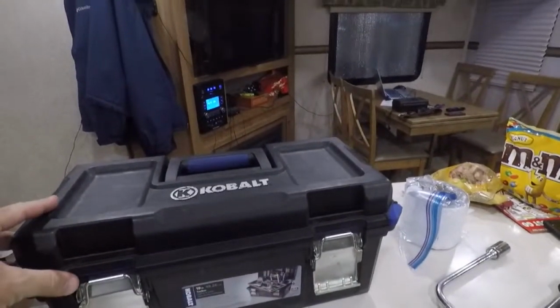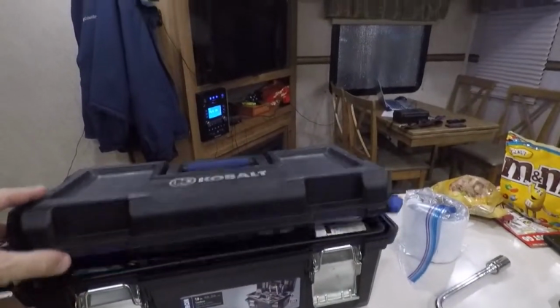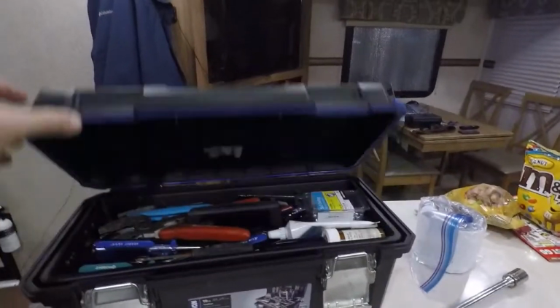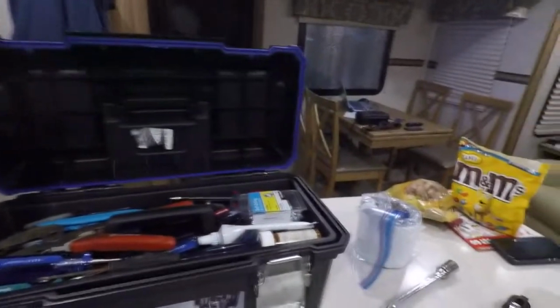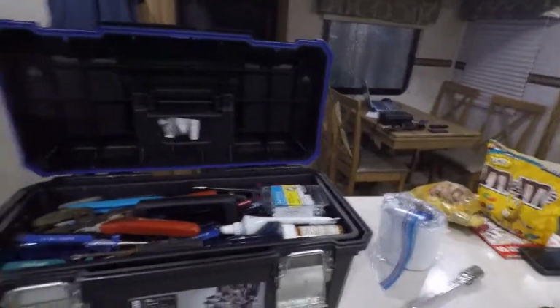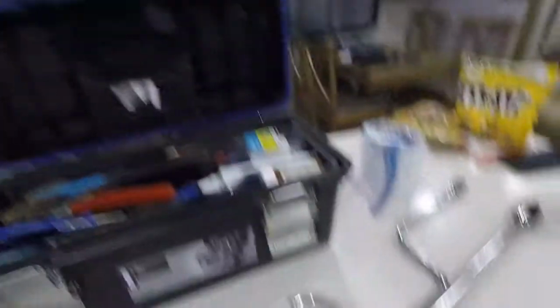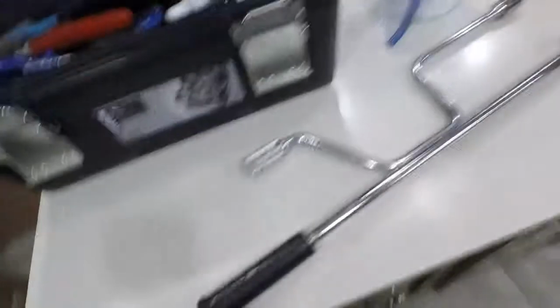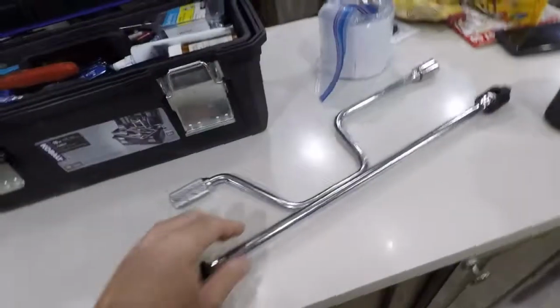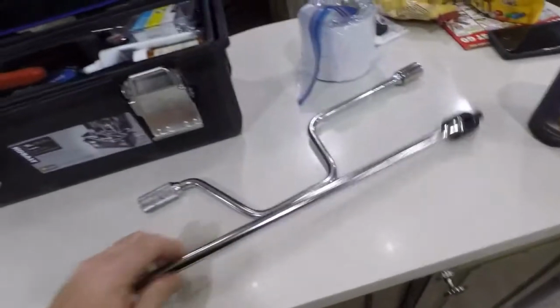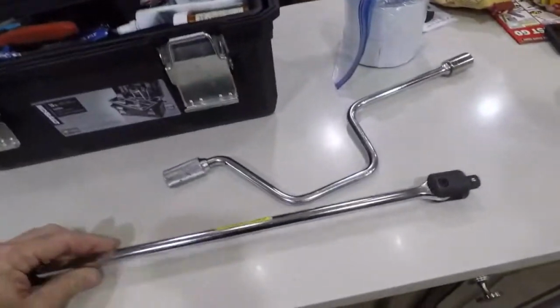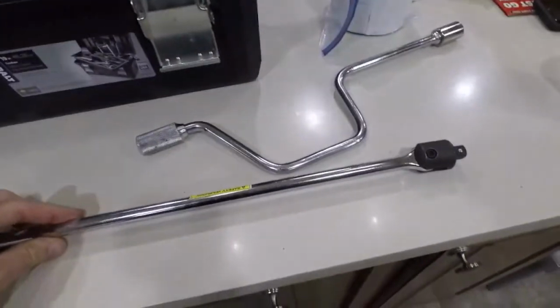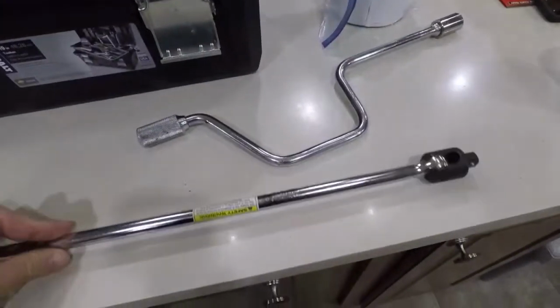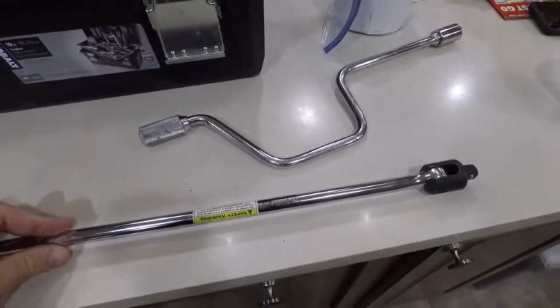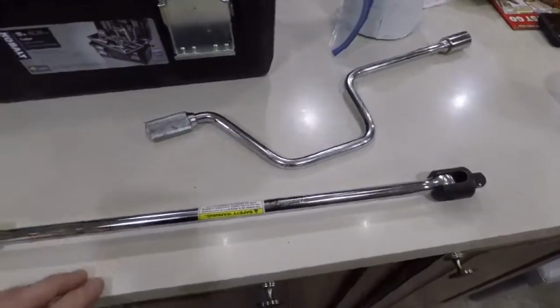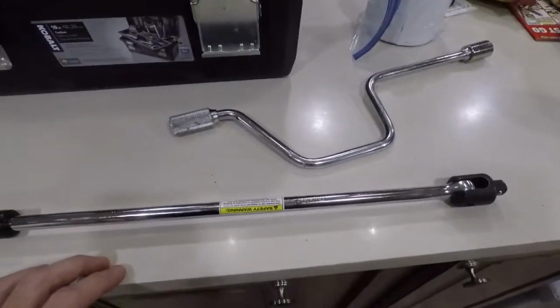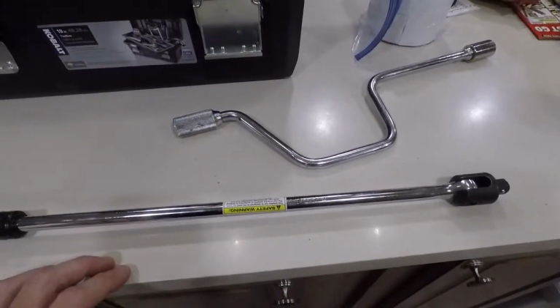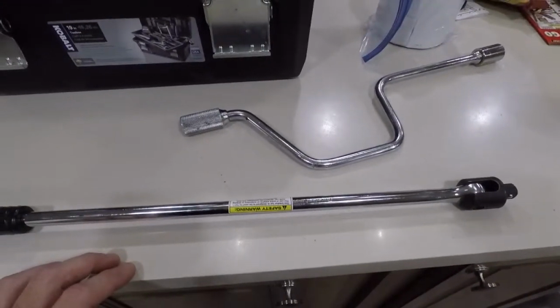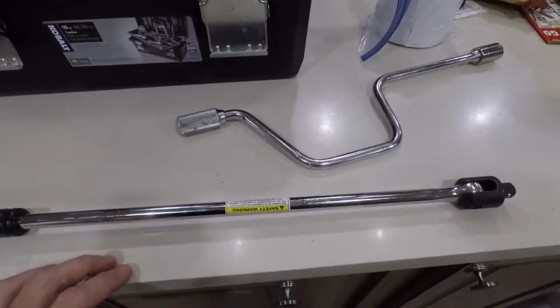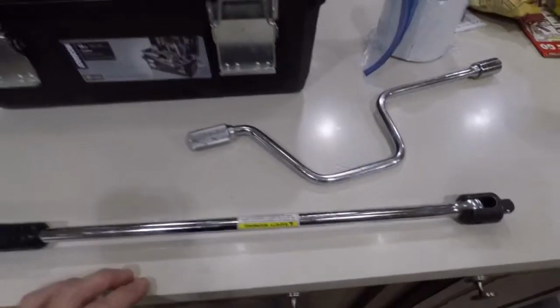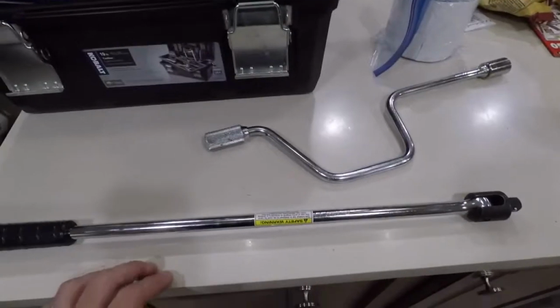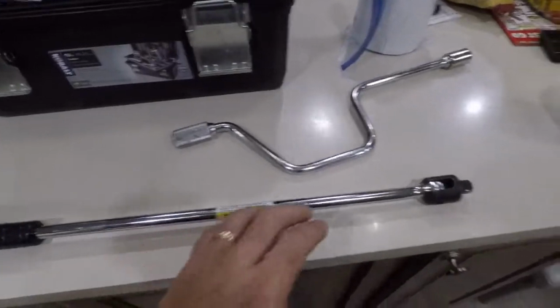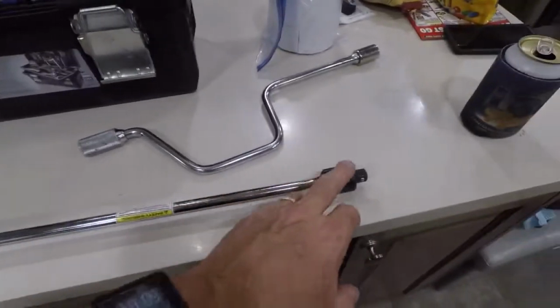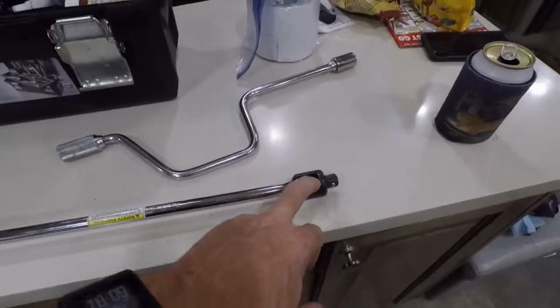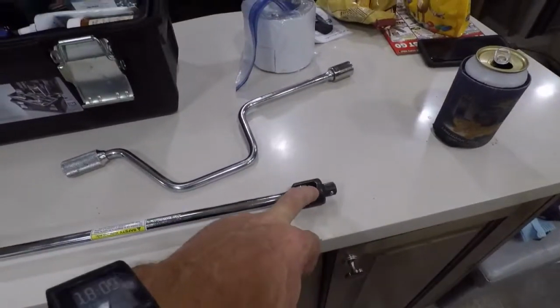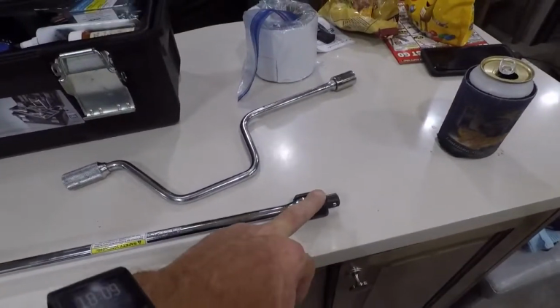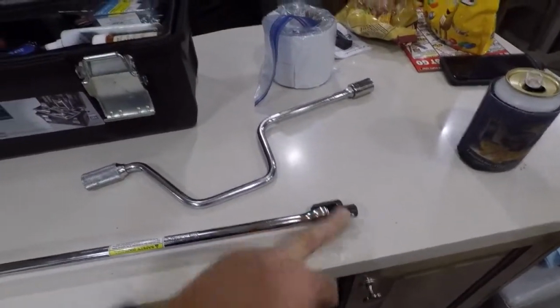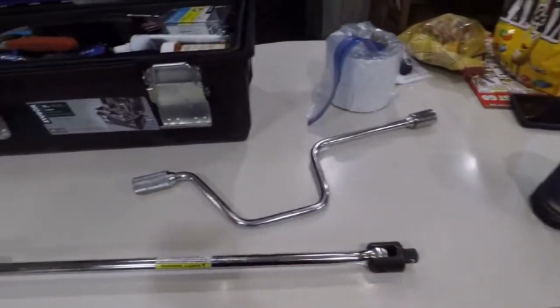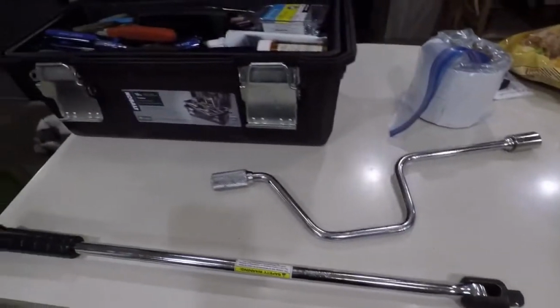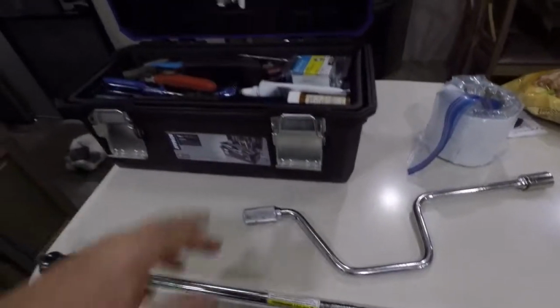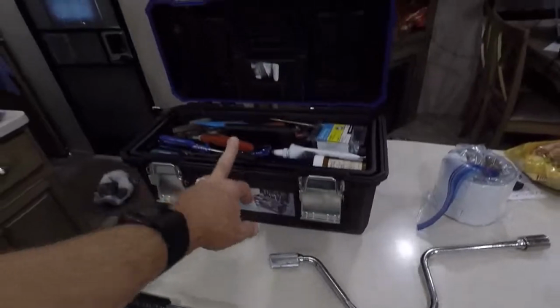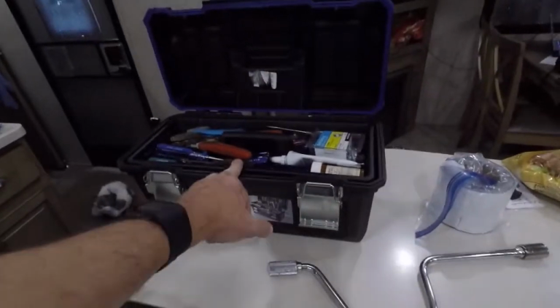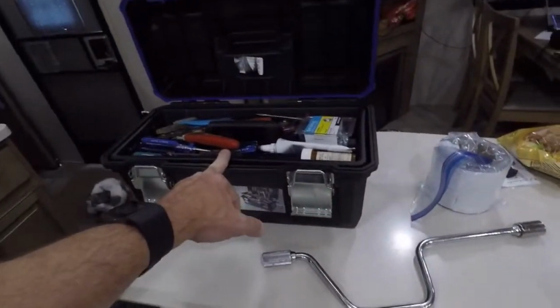This is an 18-inch or 24-inch breaker bar that I picked up to help me get the wheels off, and I have the right sockets for that in here.